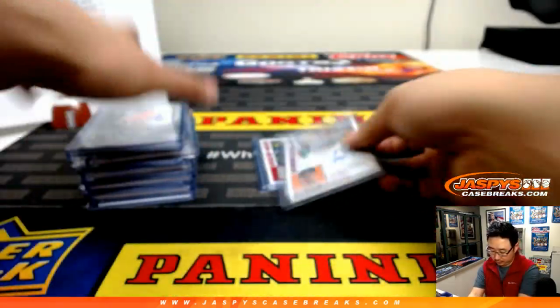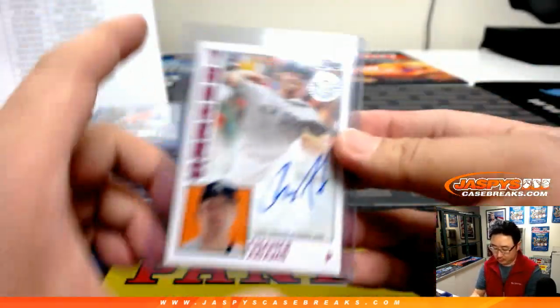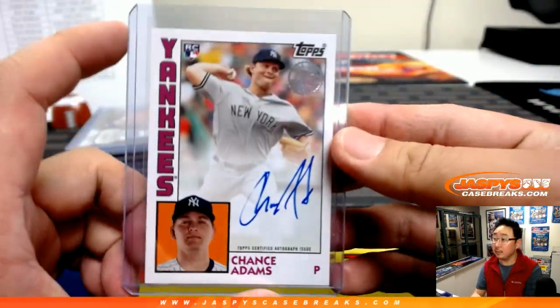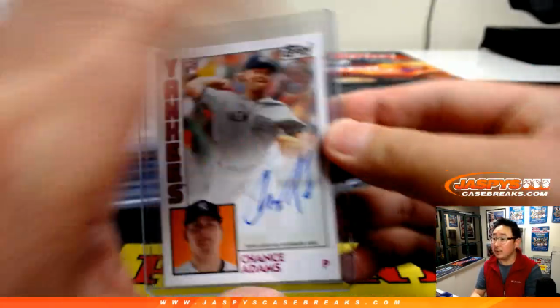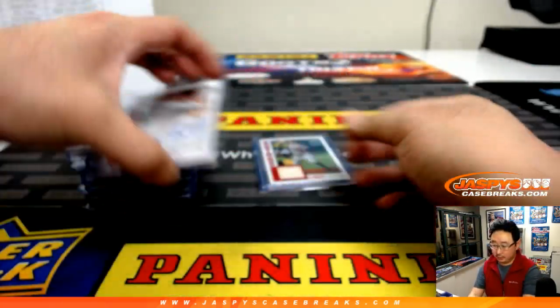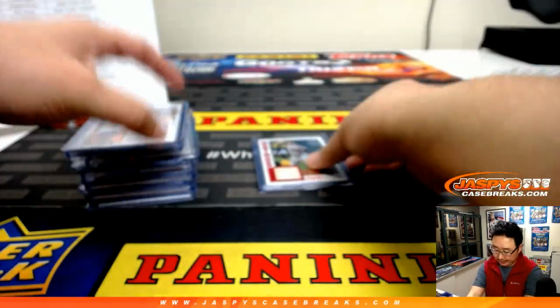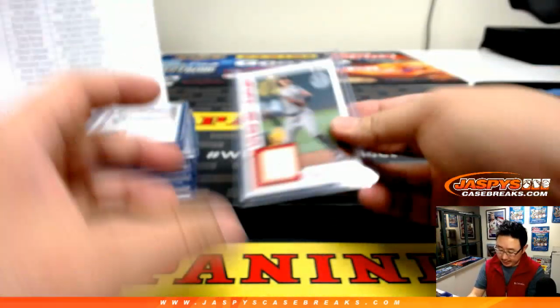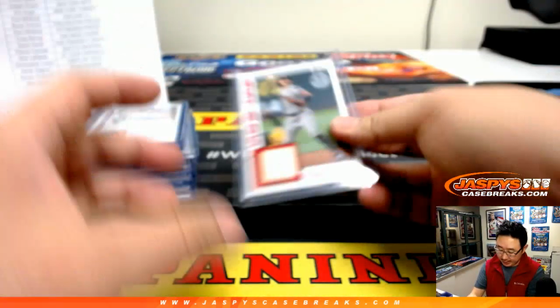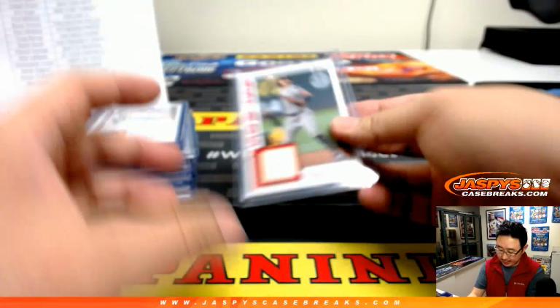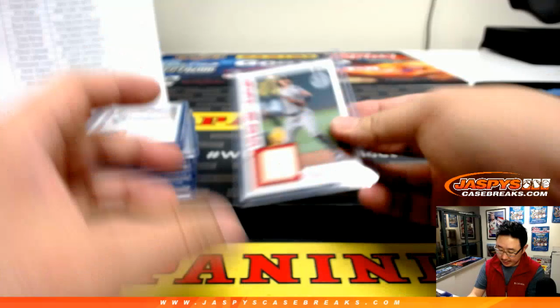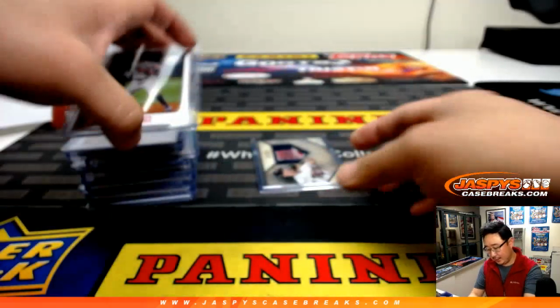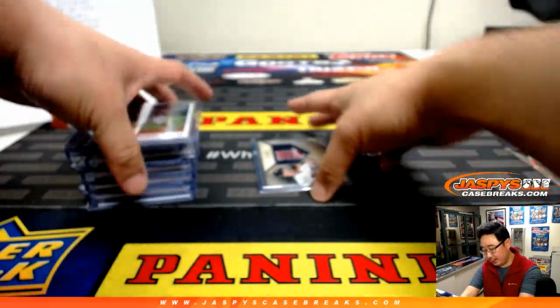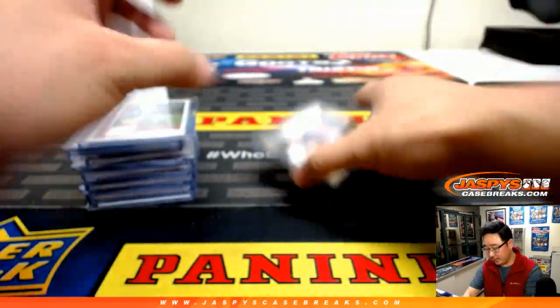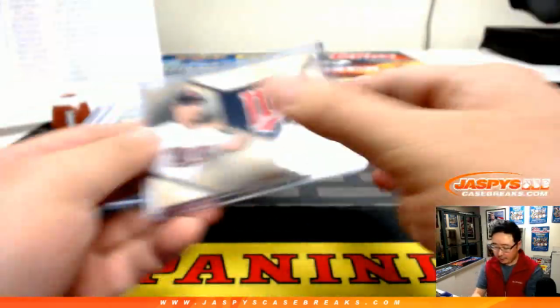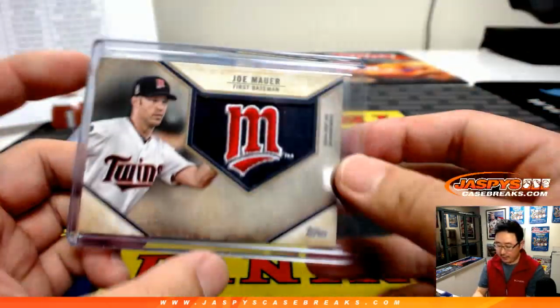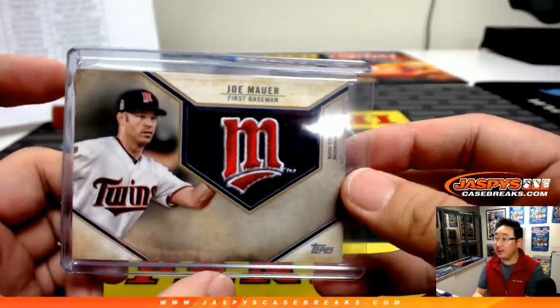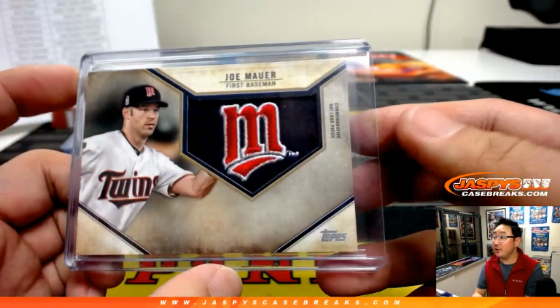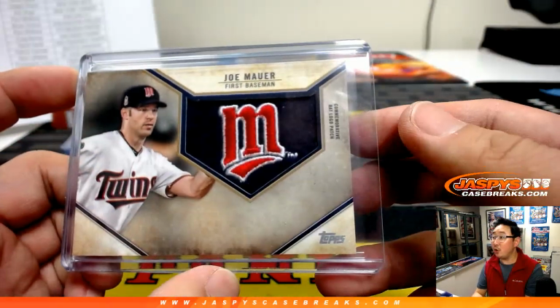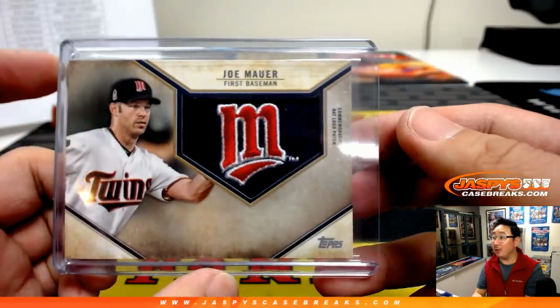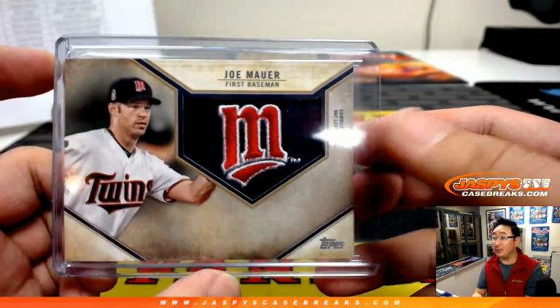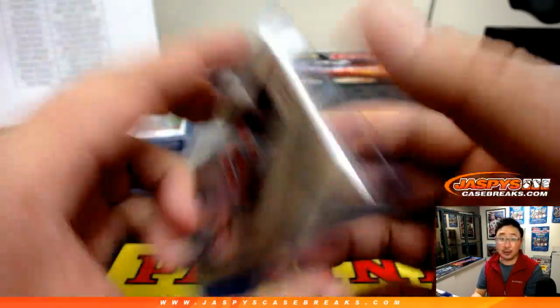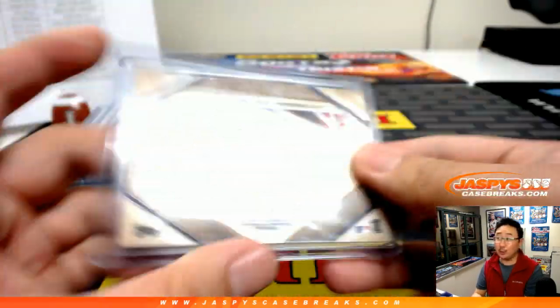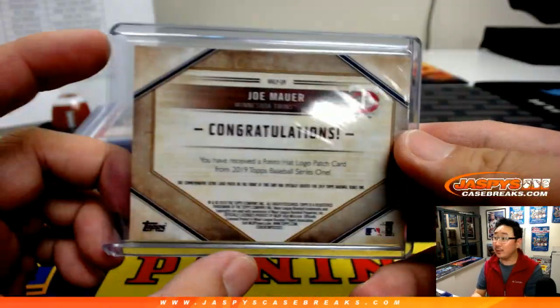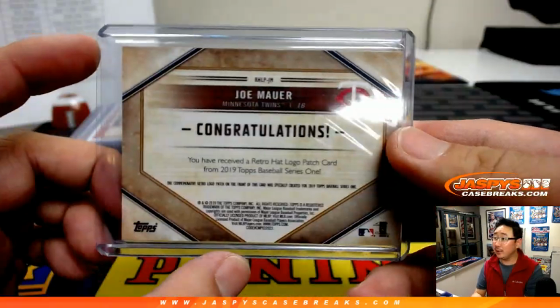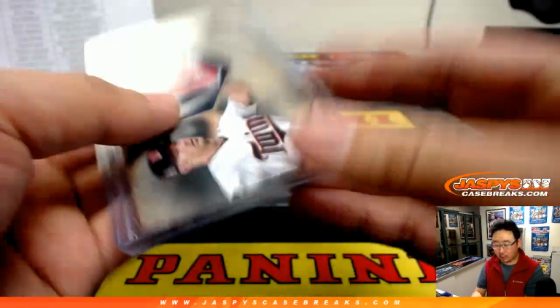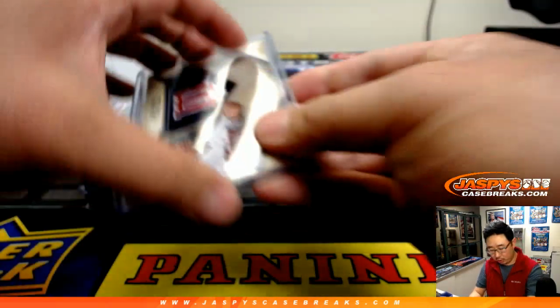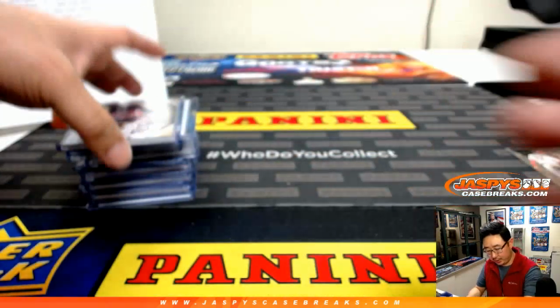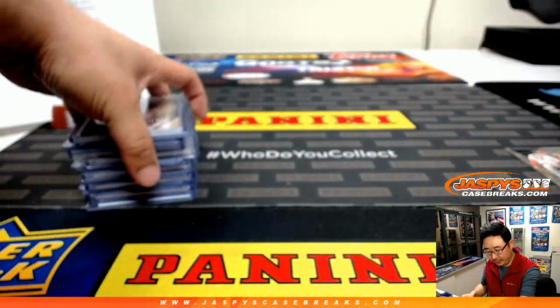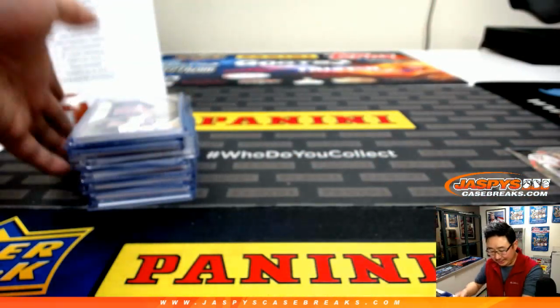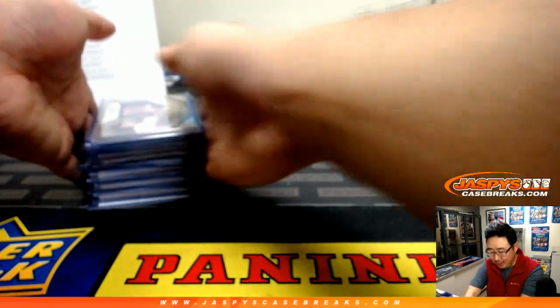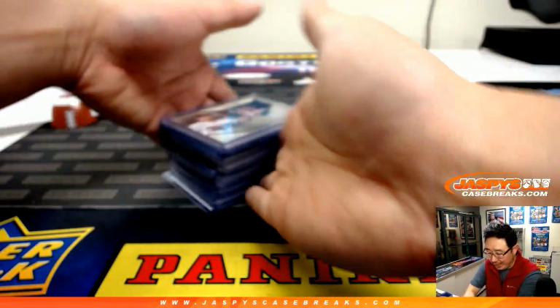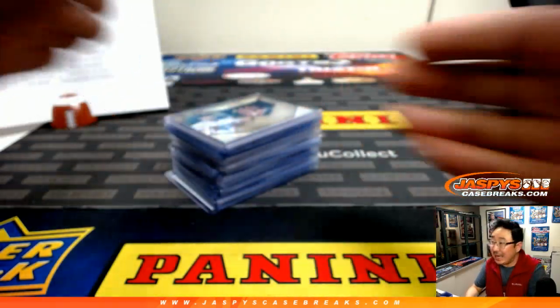Chance Adams, Correa. And we started off with Joe Mauer, which was really cool — cool logo in there, the classic Twins M.